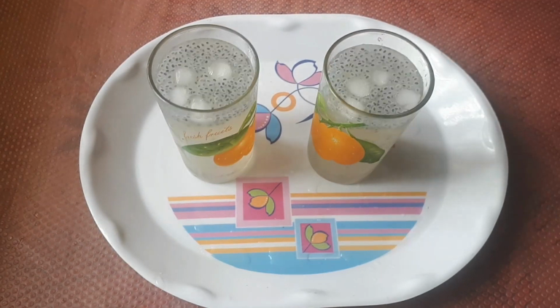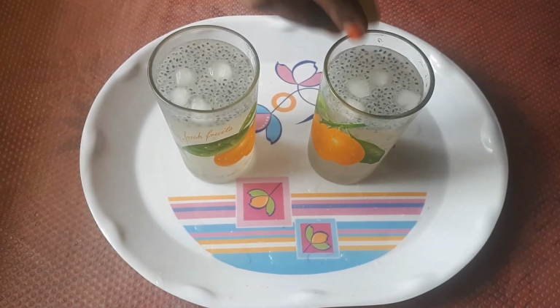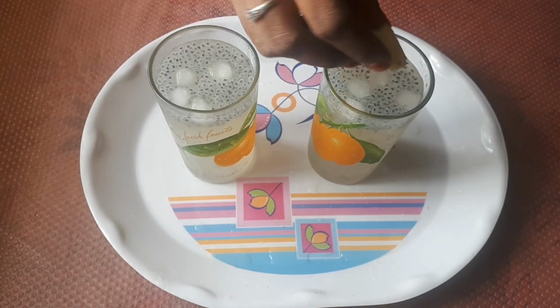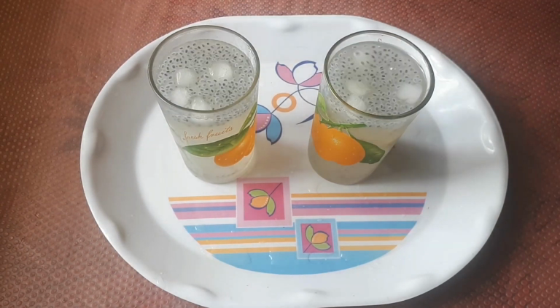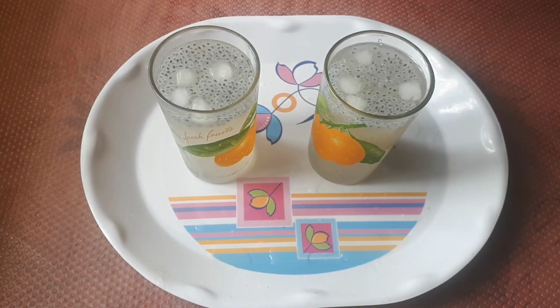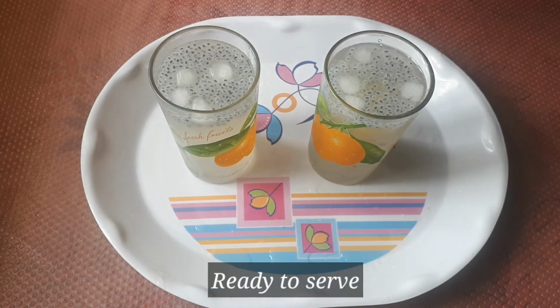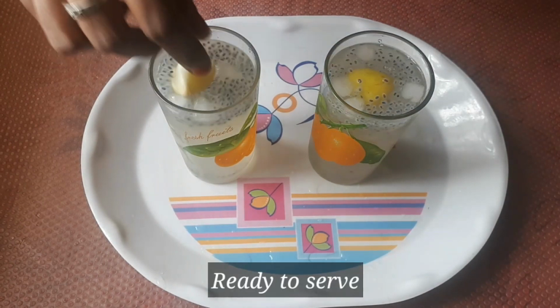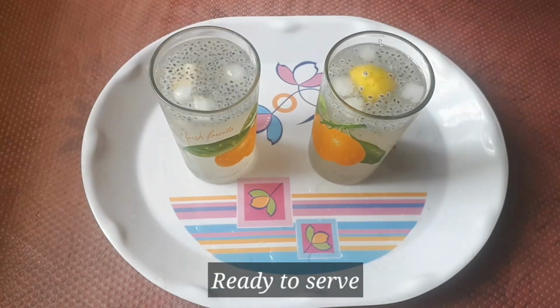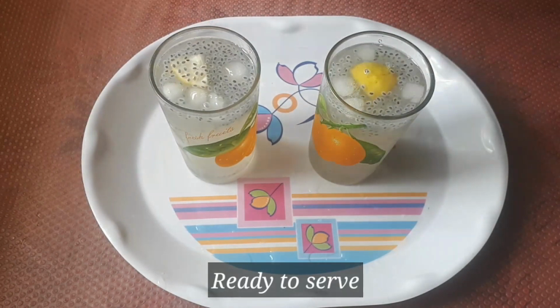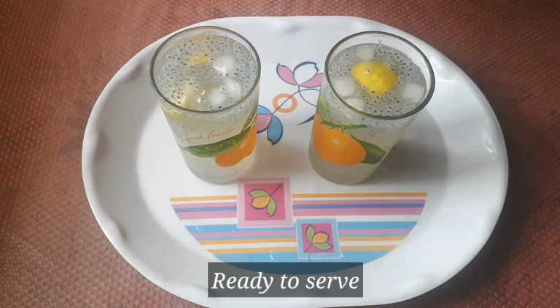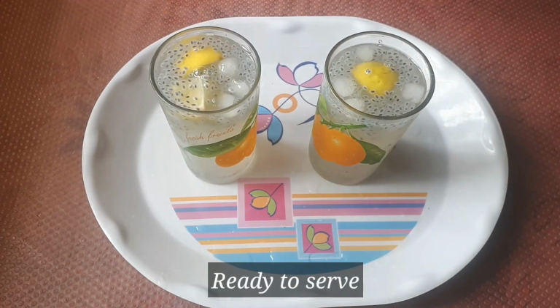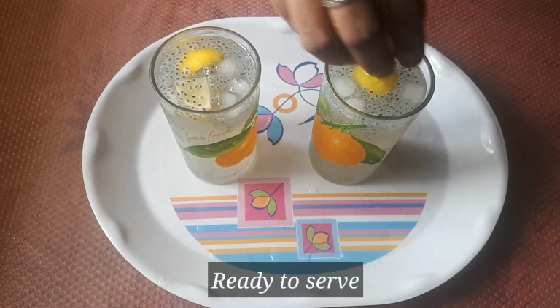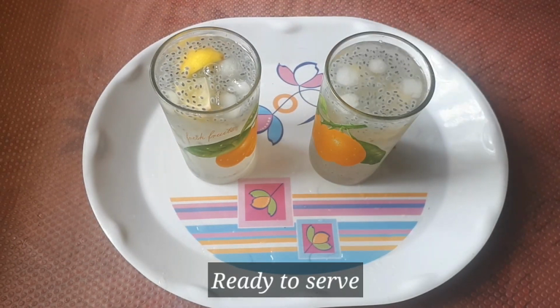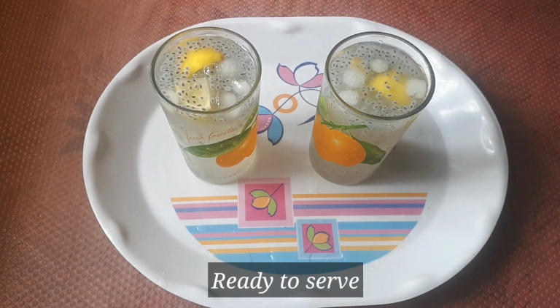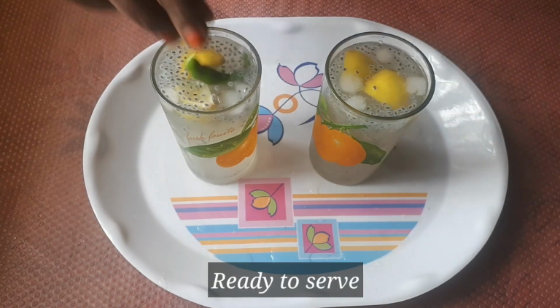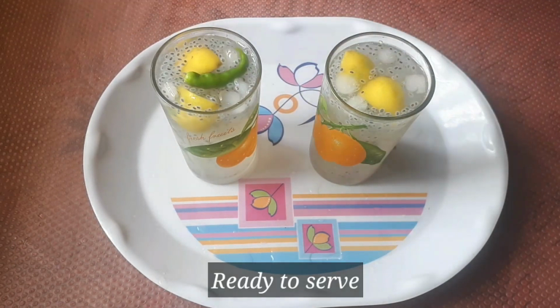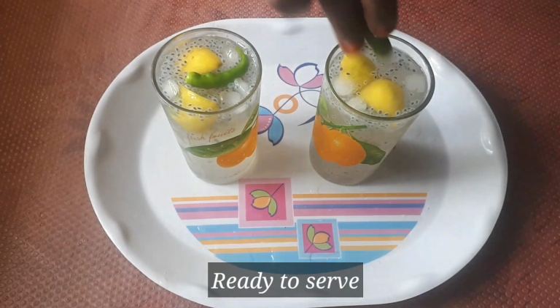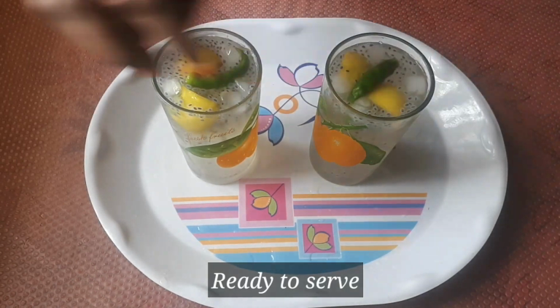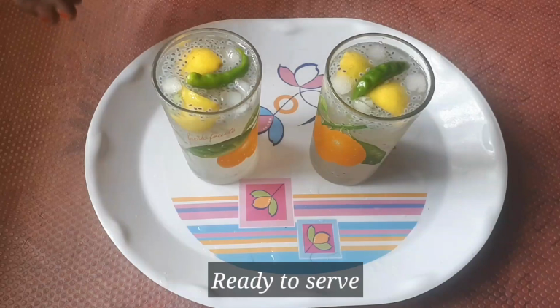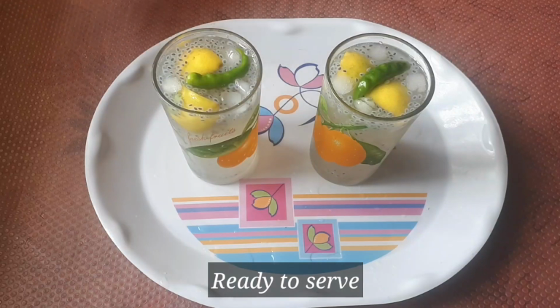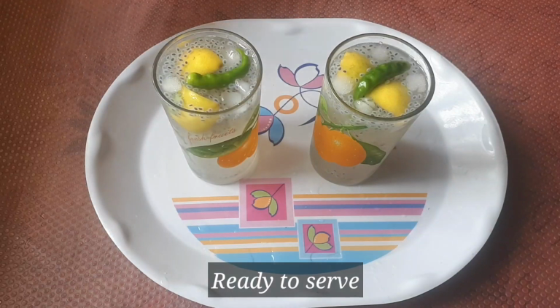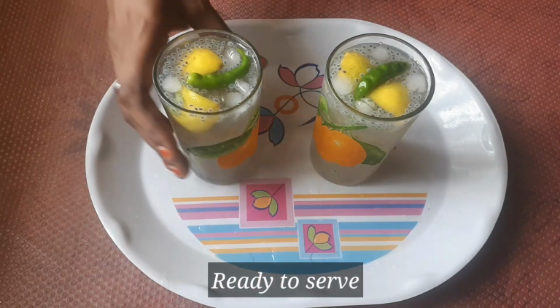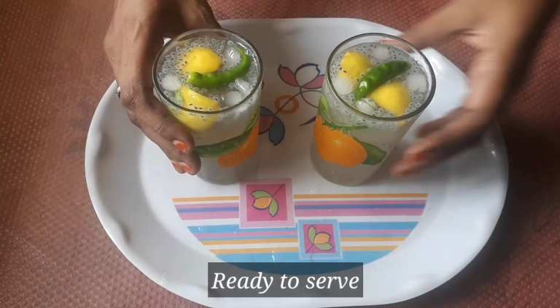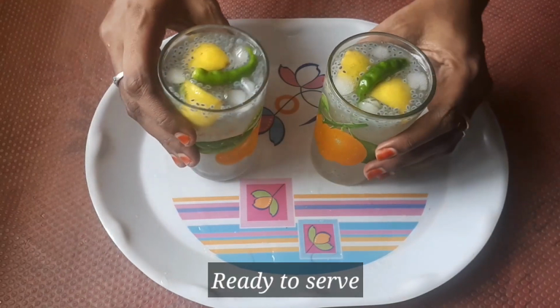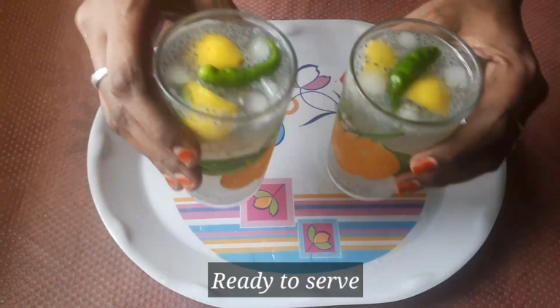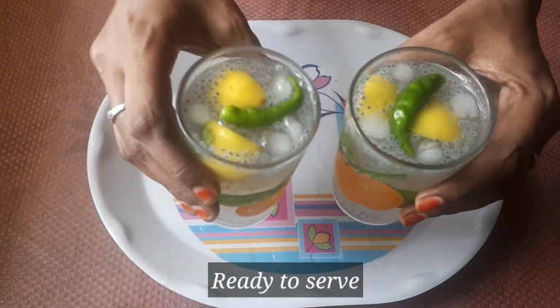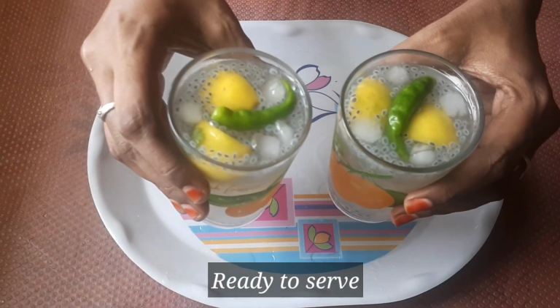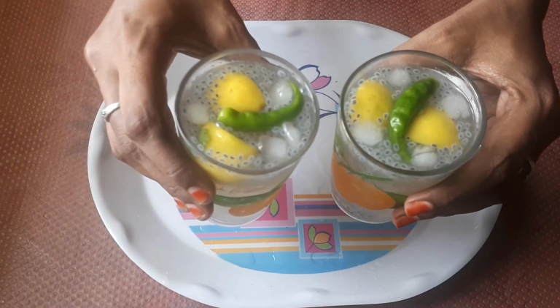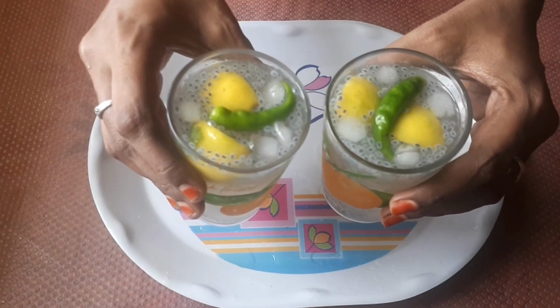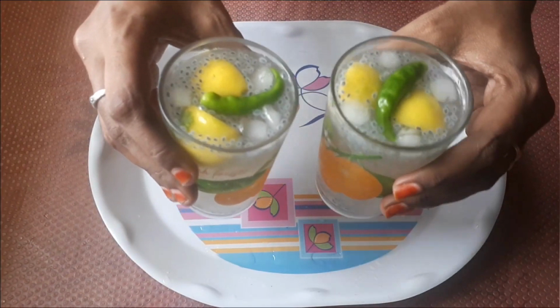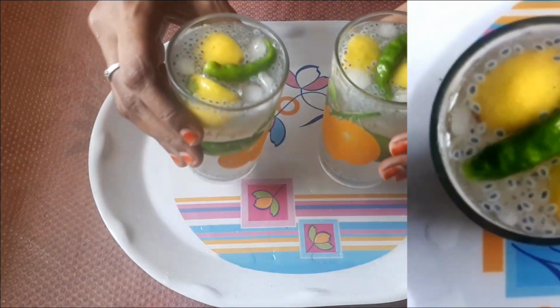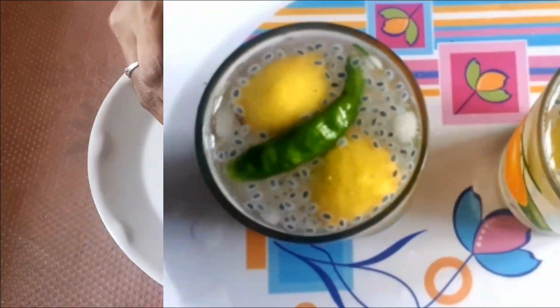Refreshing lemon juice is ready! Please post your comment in the comment section. Please like, share, and subscribe. Thank you.